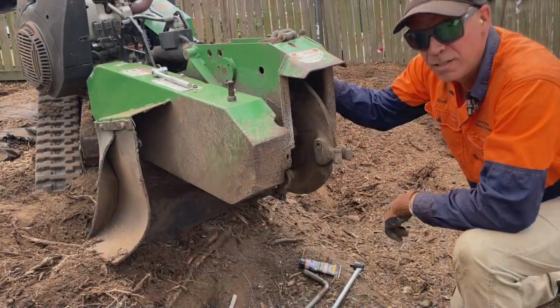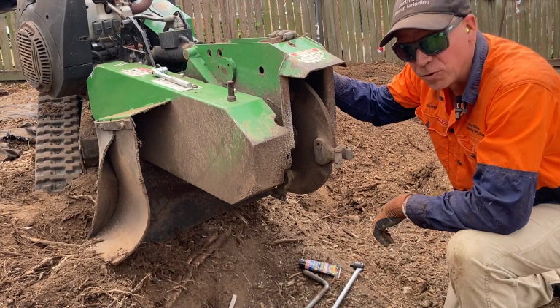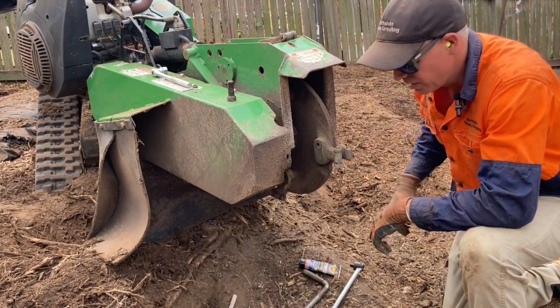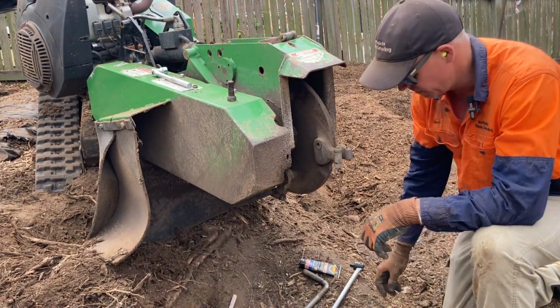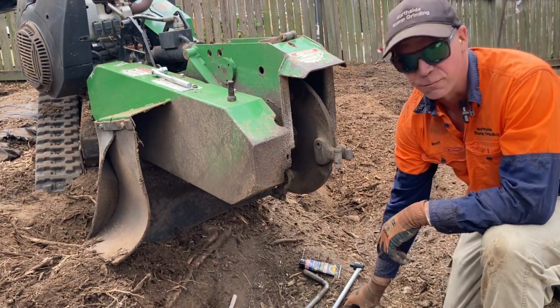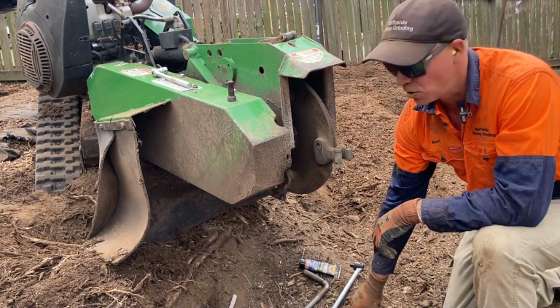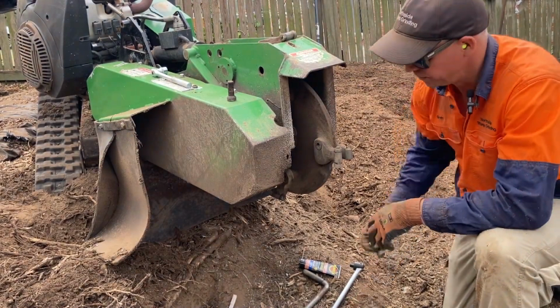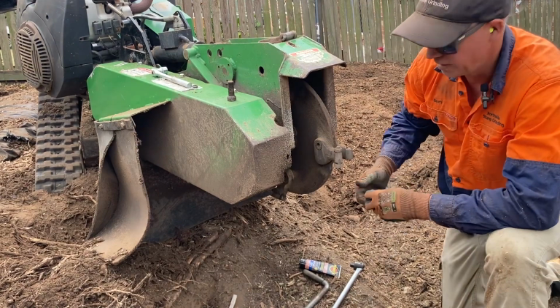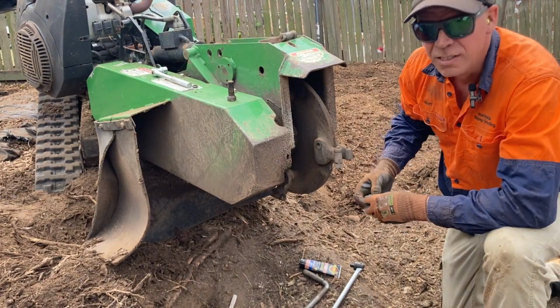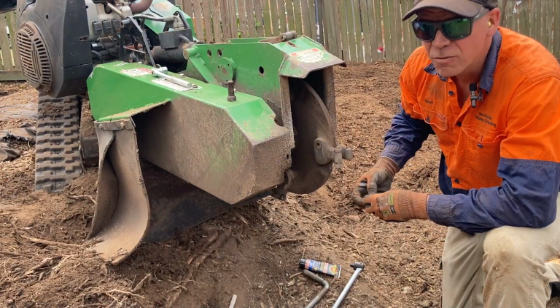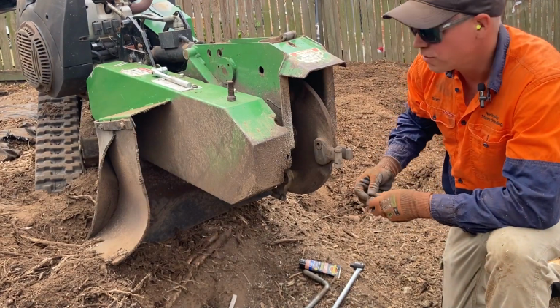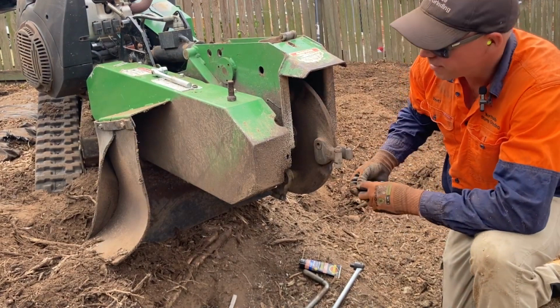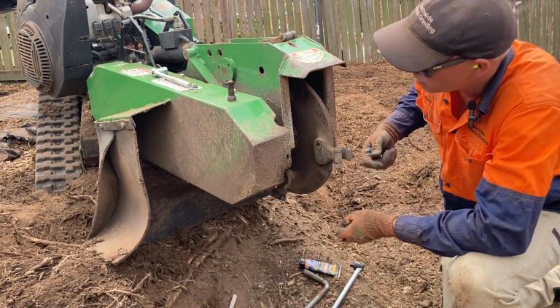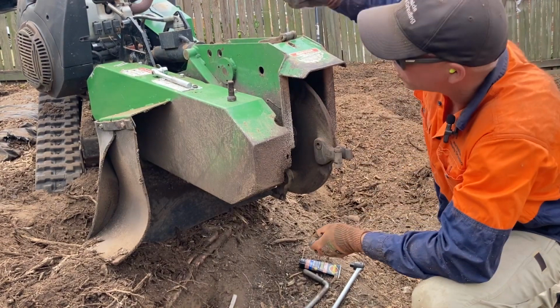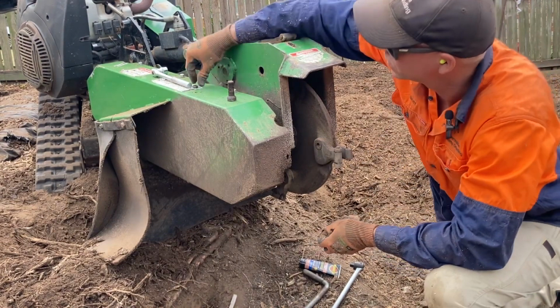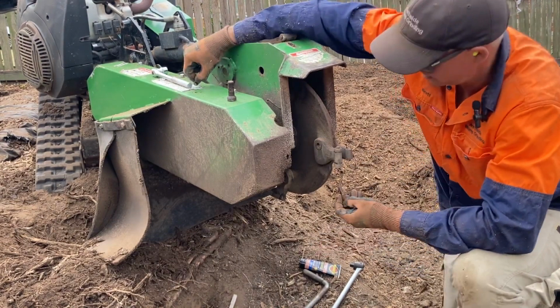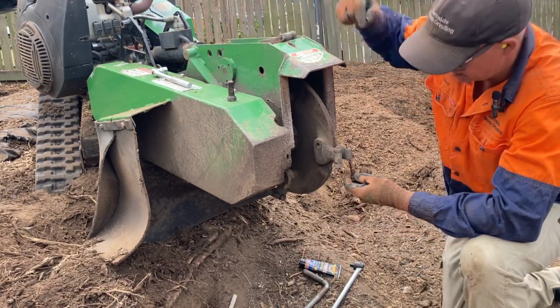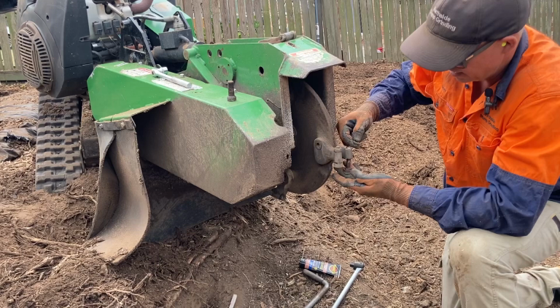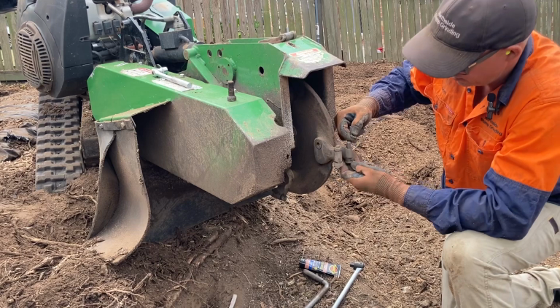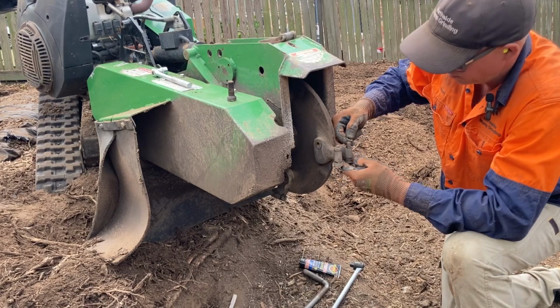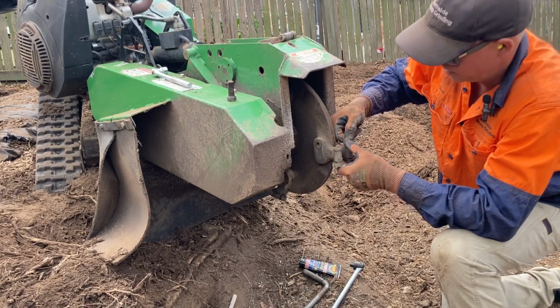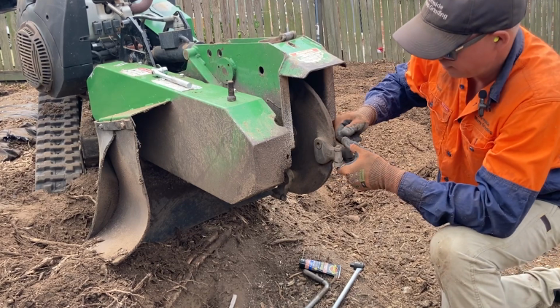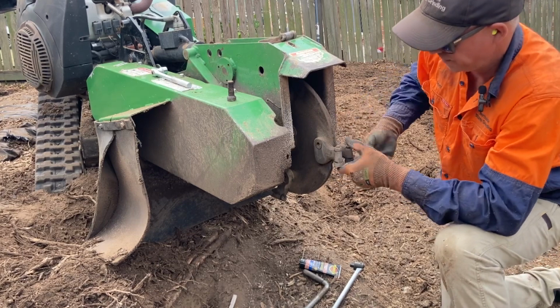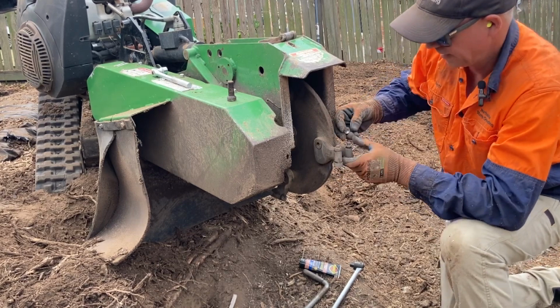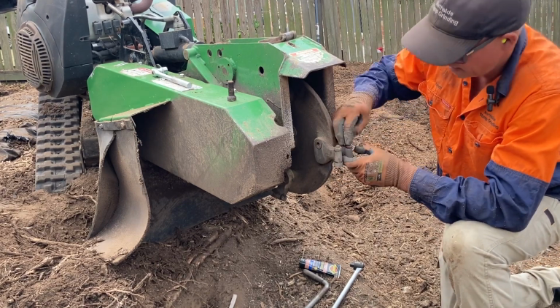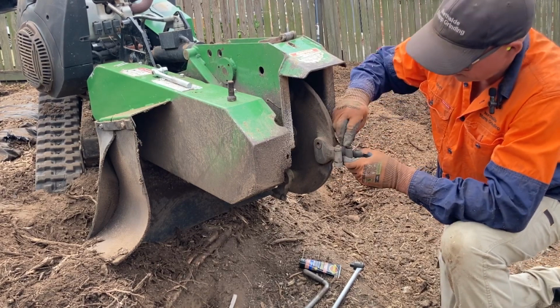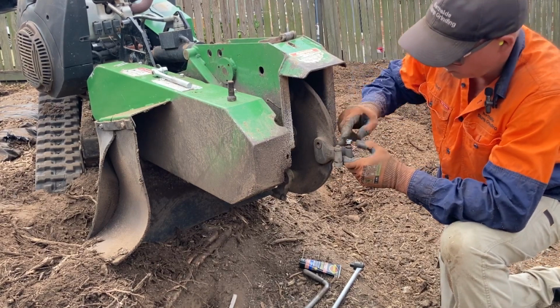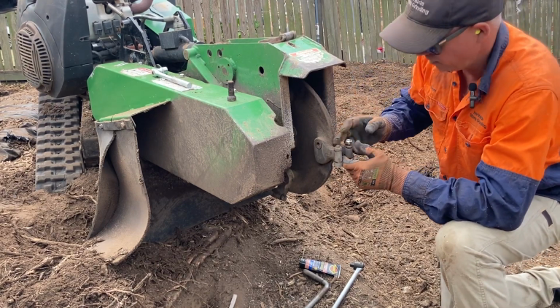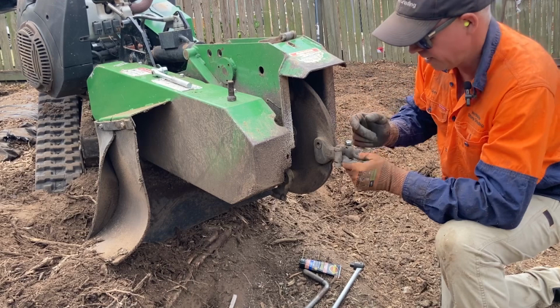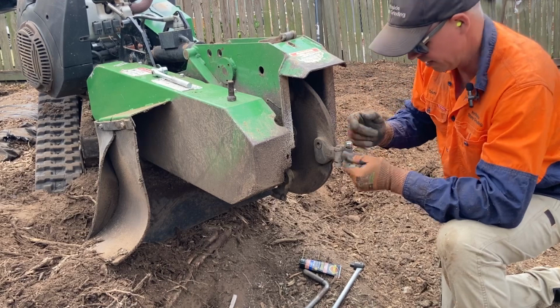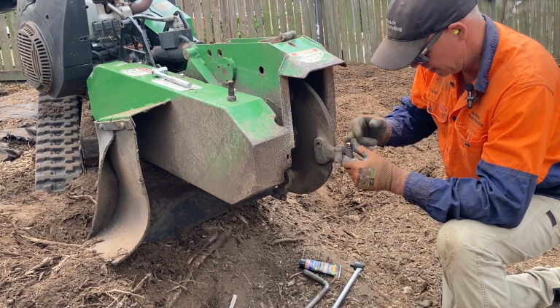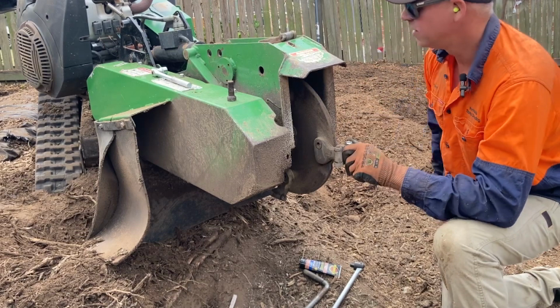Brett from Northside Stump Grinding. He's damaged a tooth and broken a pocket bolt. So I'm just going to replace this tooth with a freshly sharpened bit.